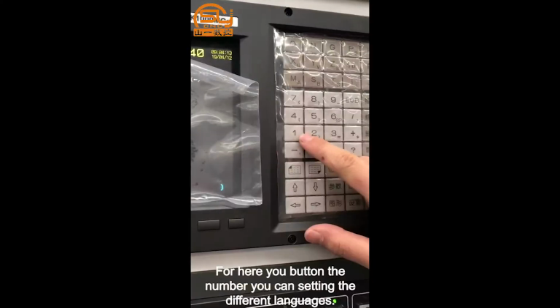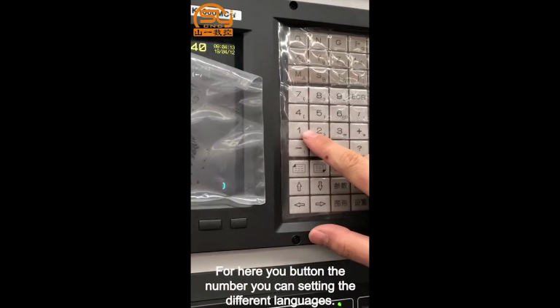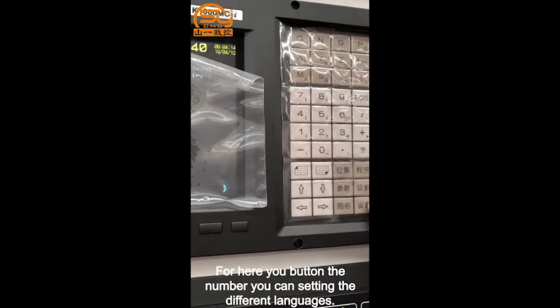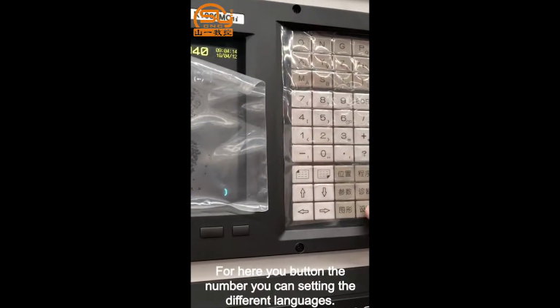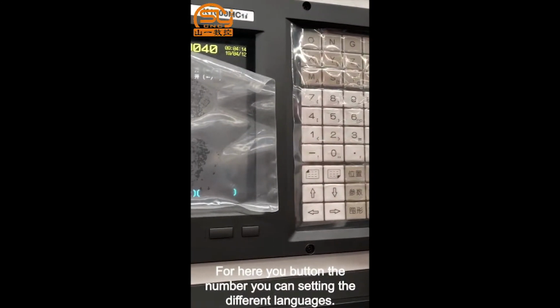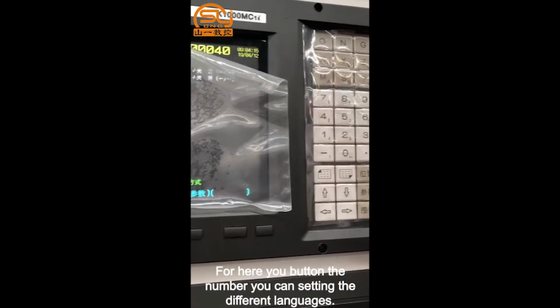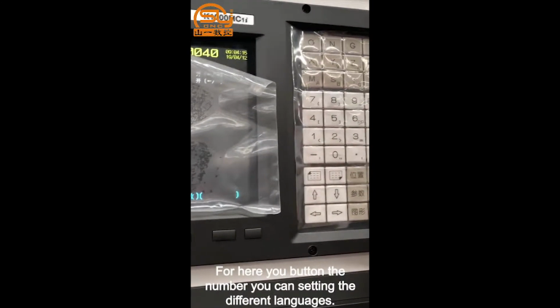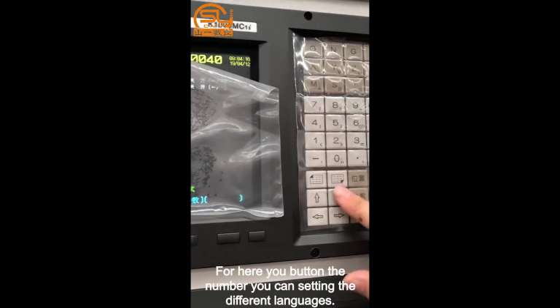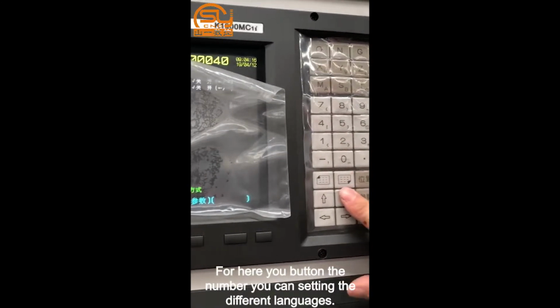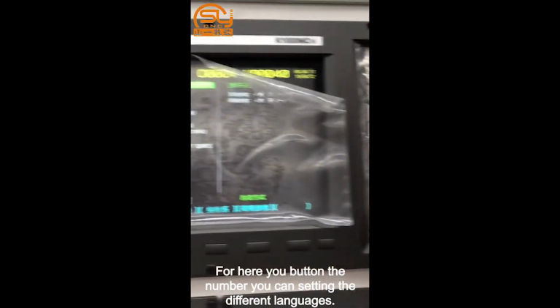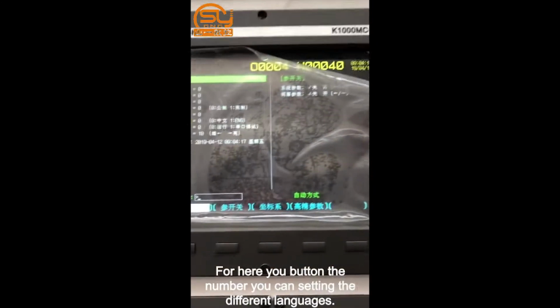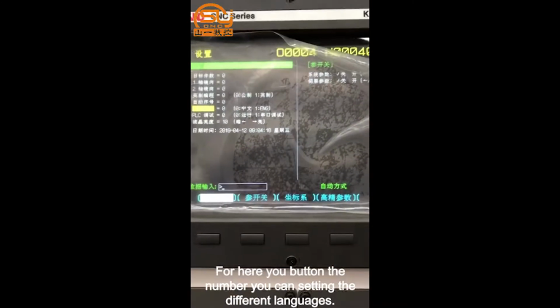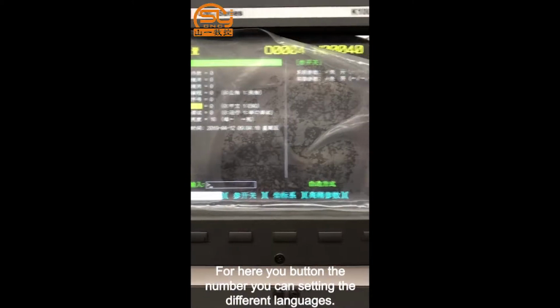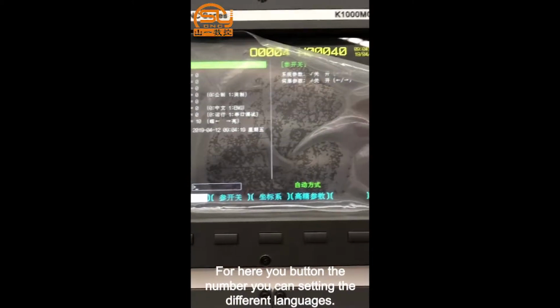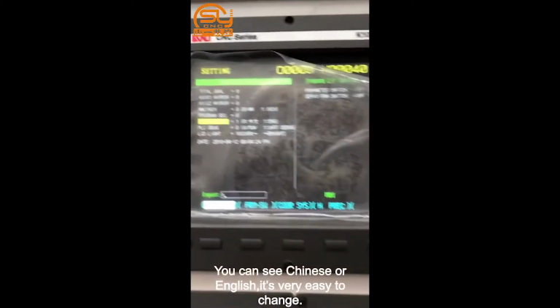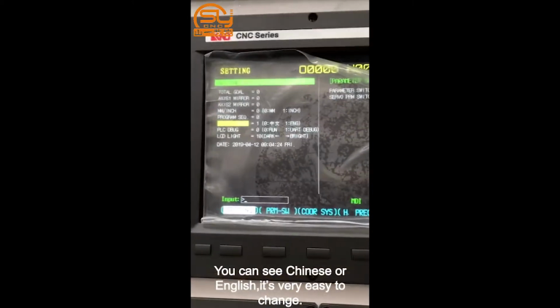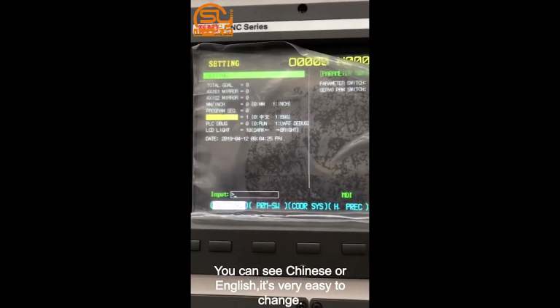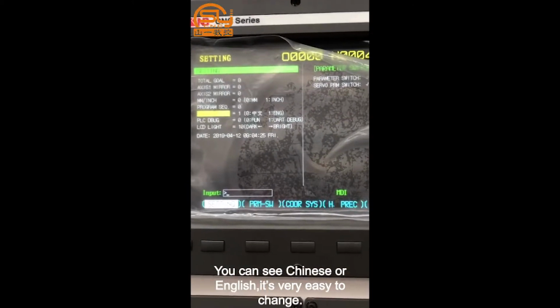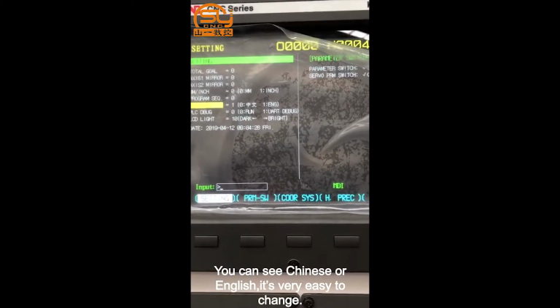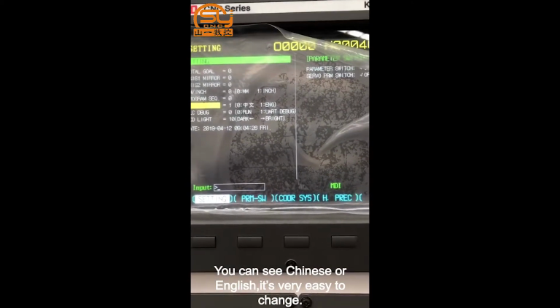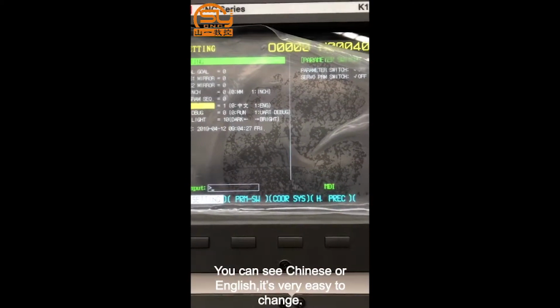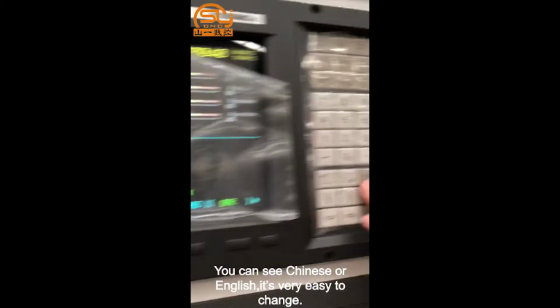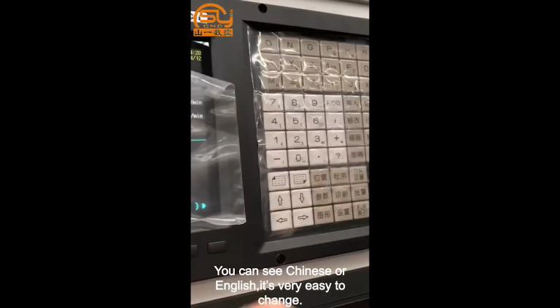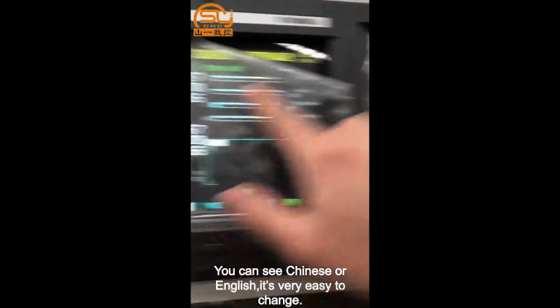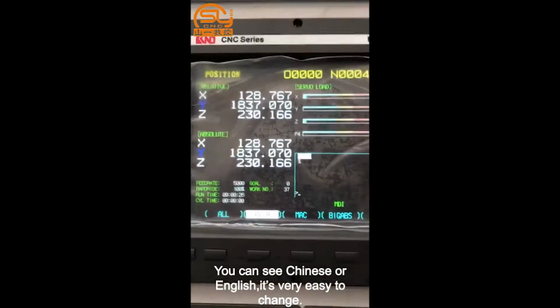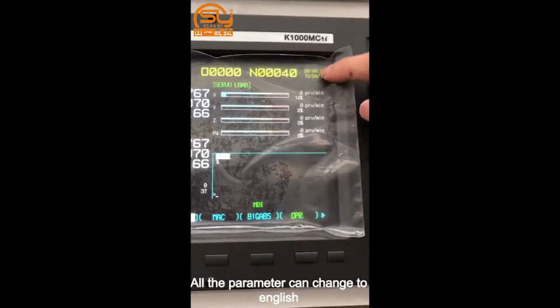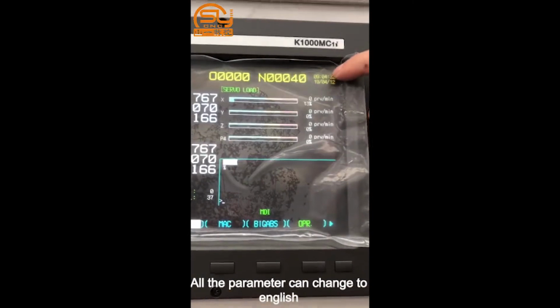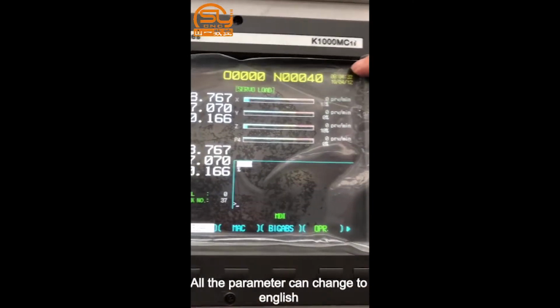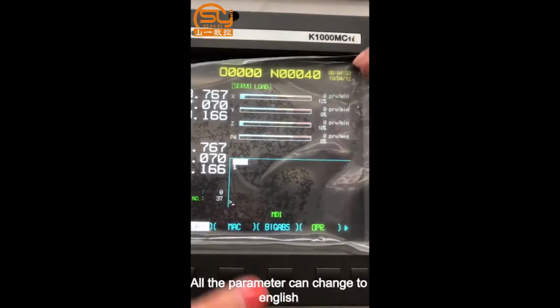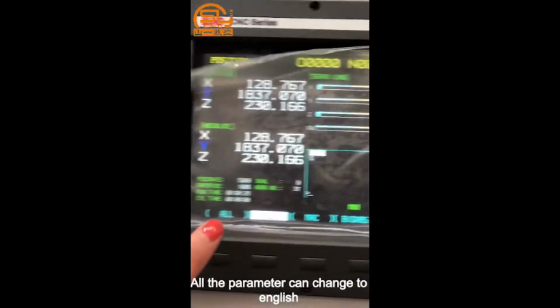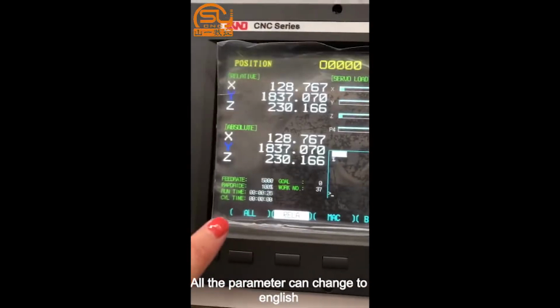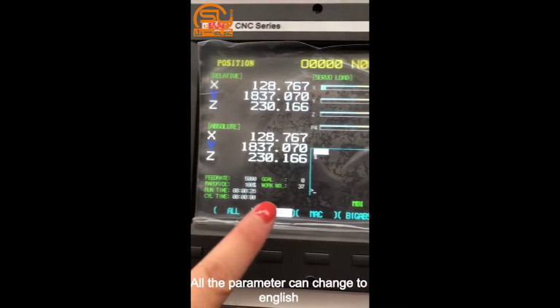By pressing button number one, you can set different languages. You can switch between Chinese and English very easily. All the parameters can be changed to English.